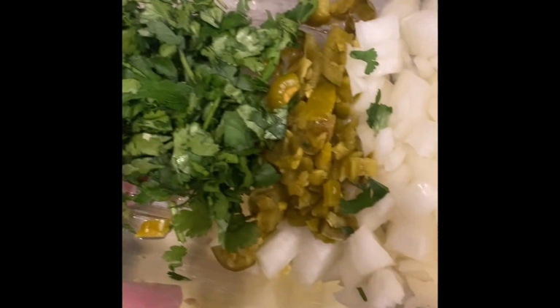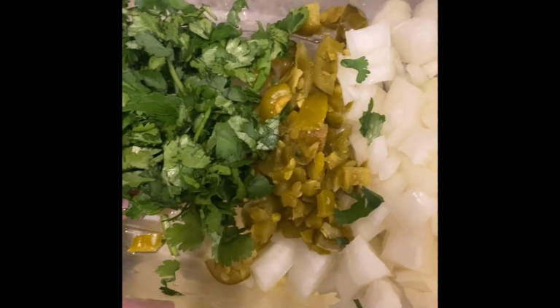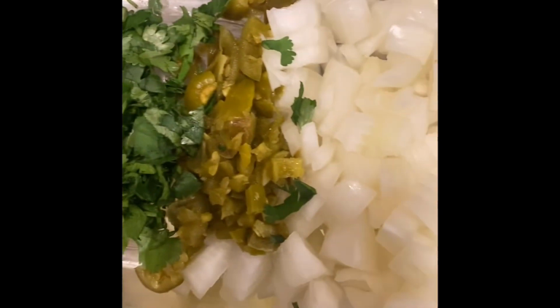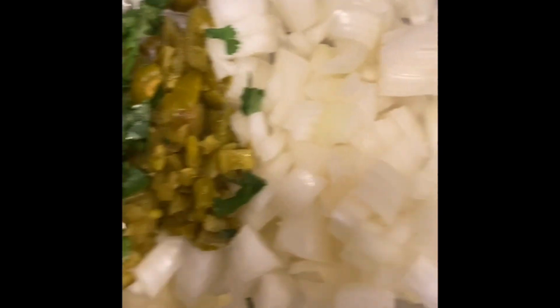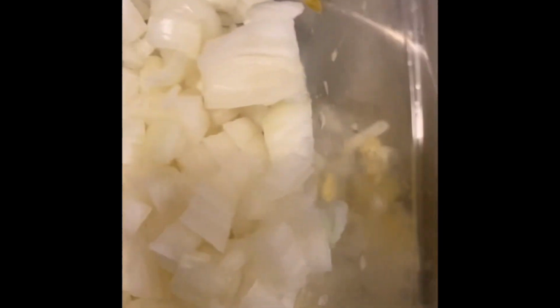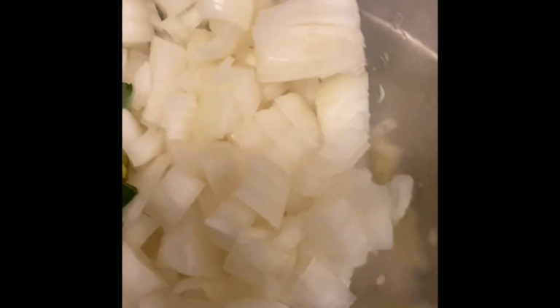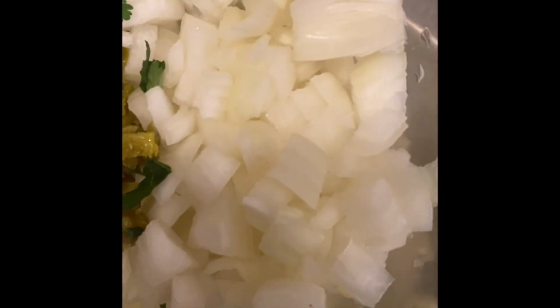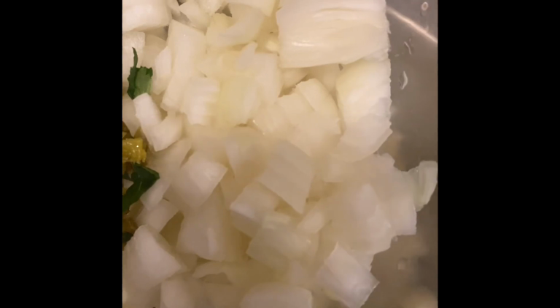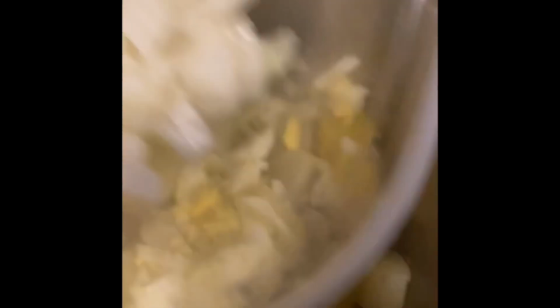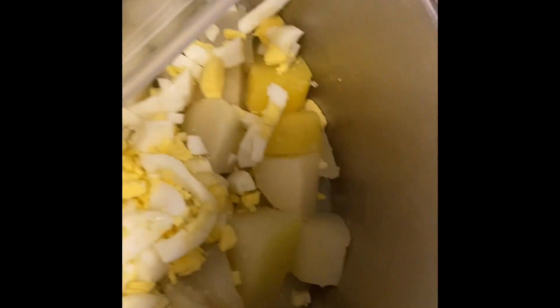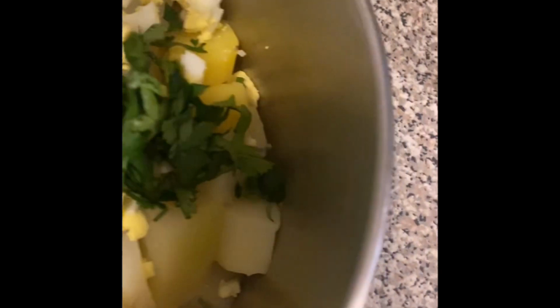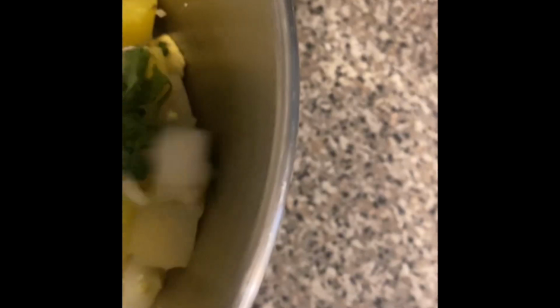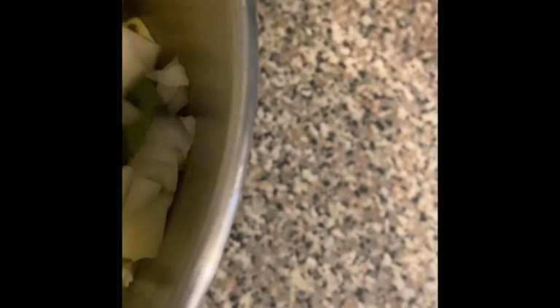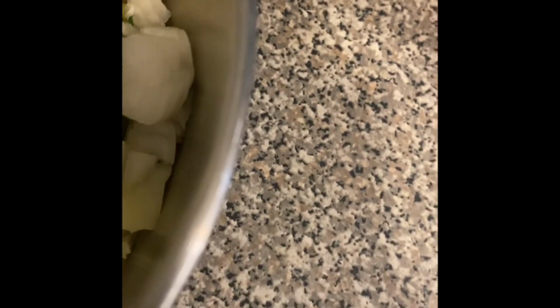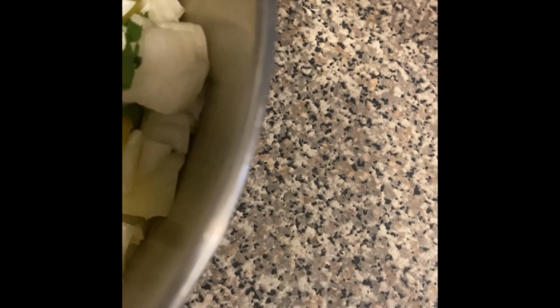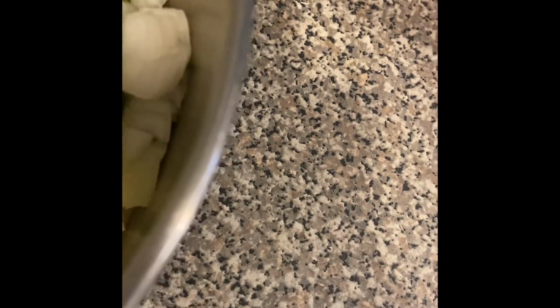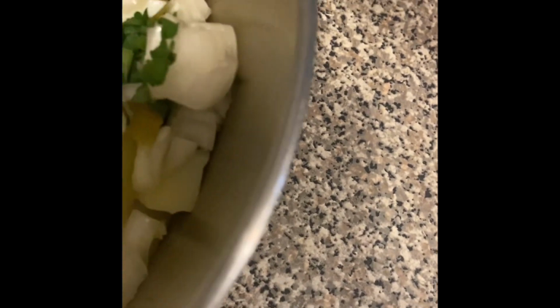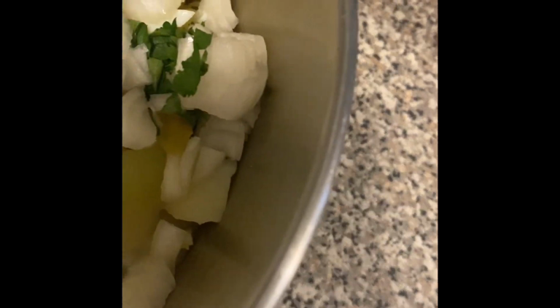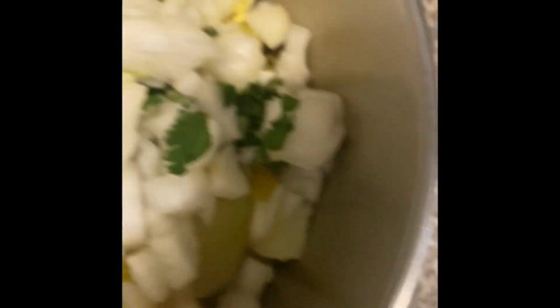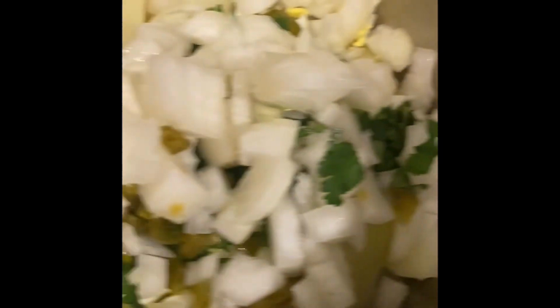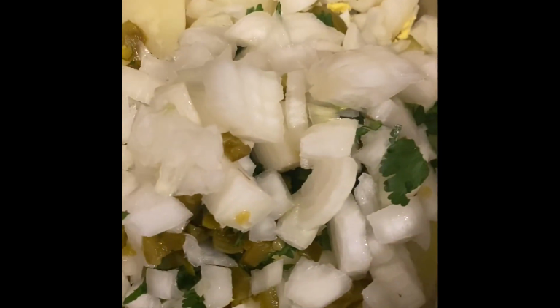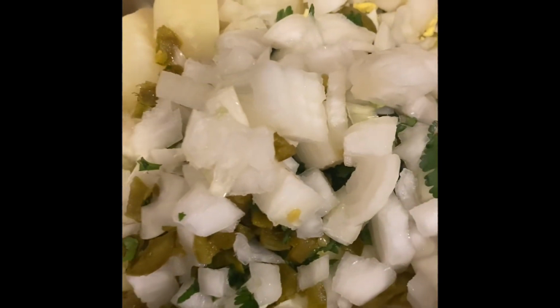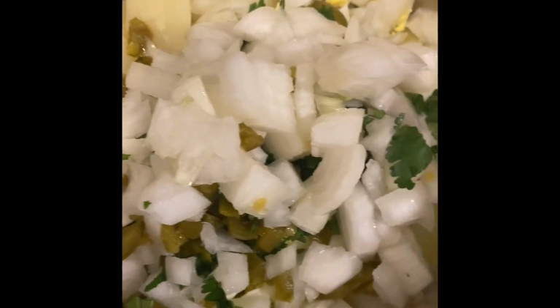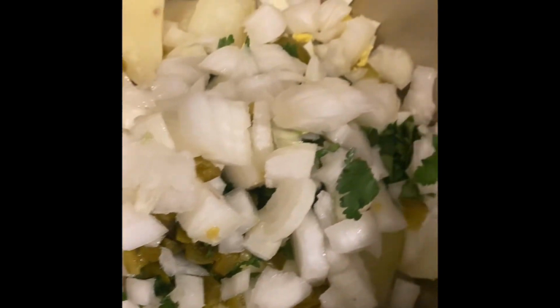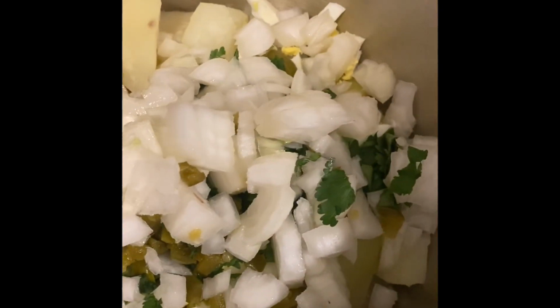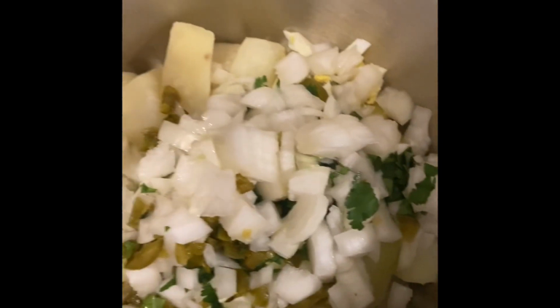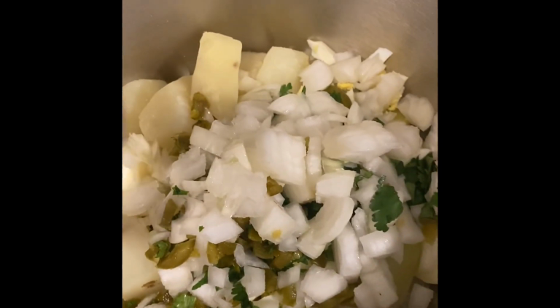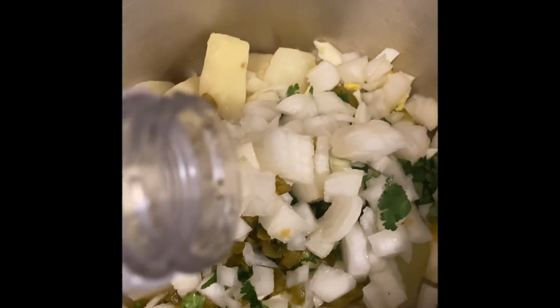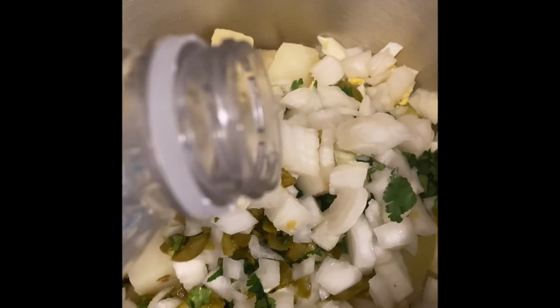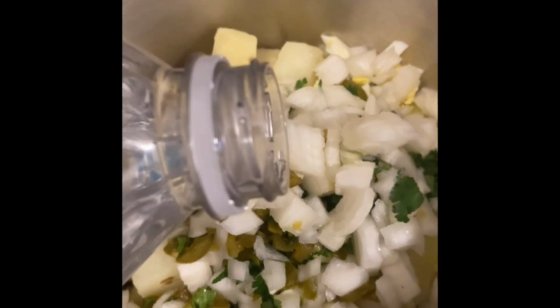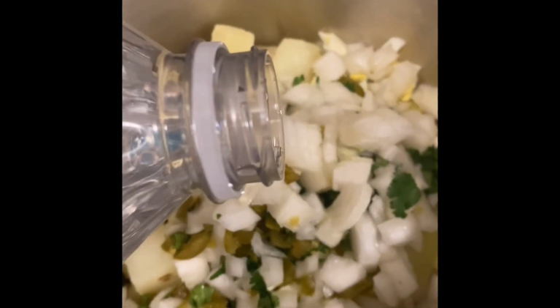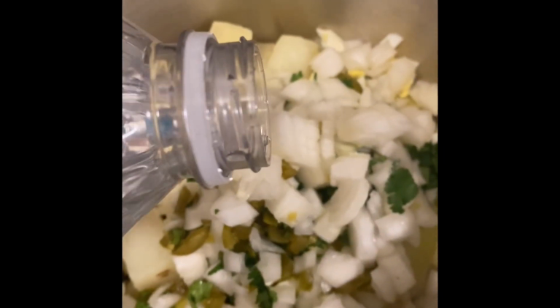Look at all that. I love me some spicy food. I don't know why the camera went to that side, but this is a one-woman show — I'm trying to stir and videotape myself.